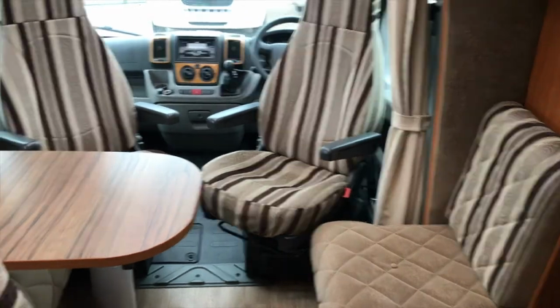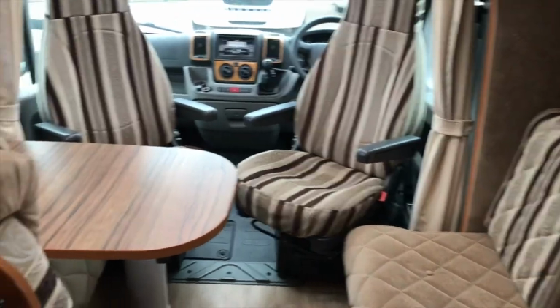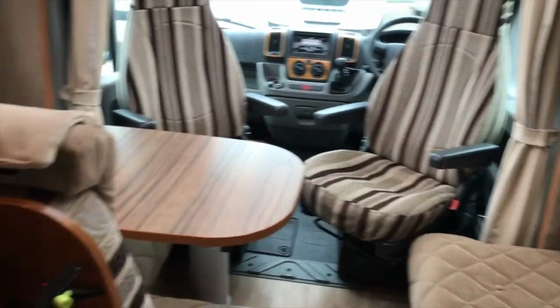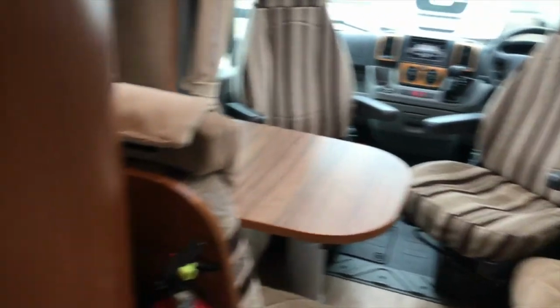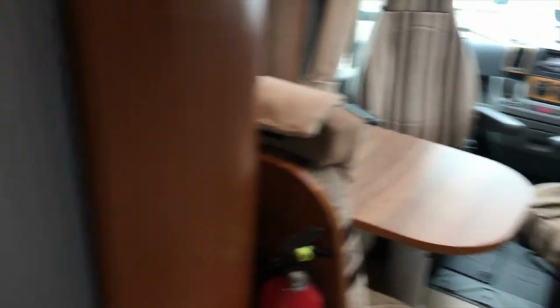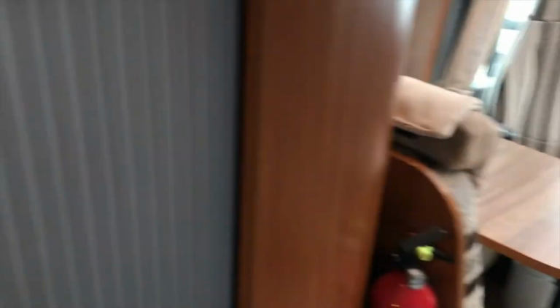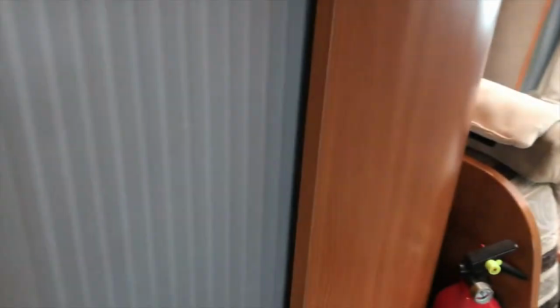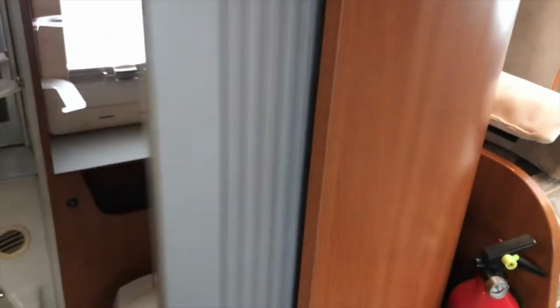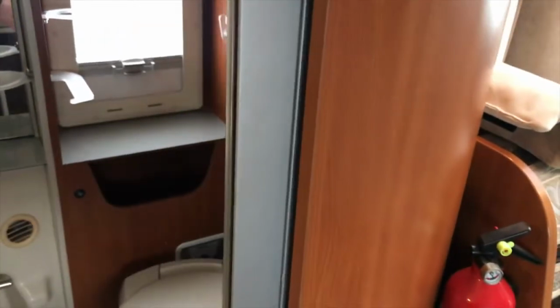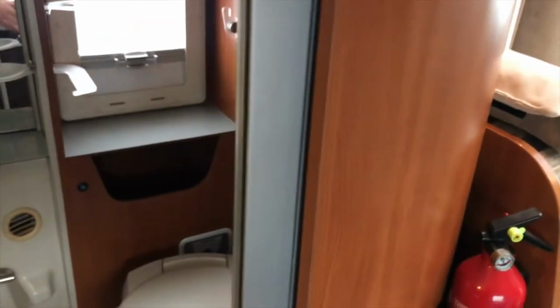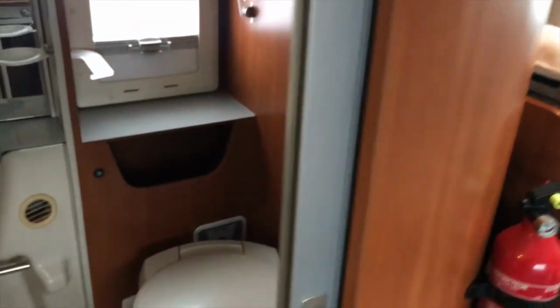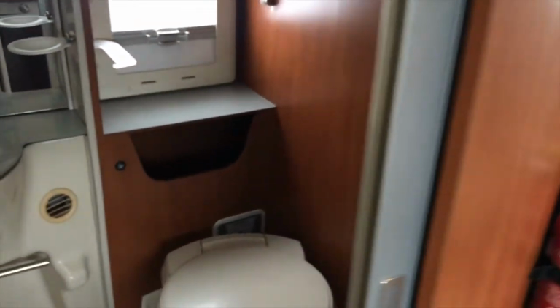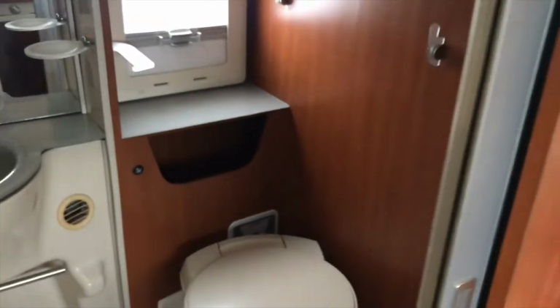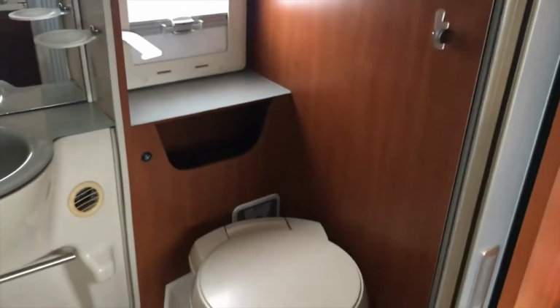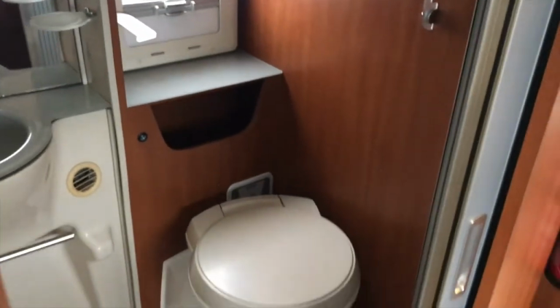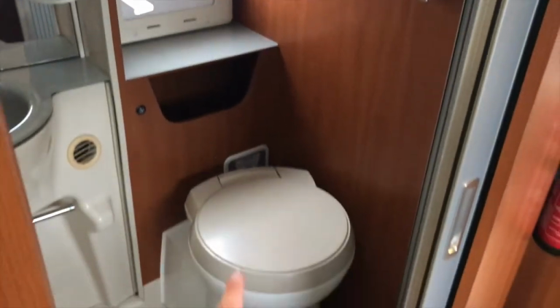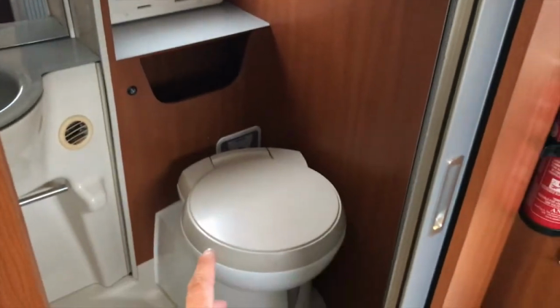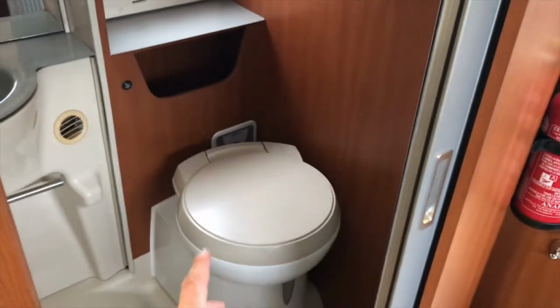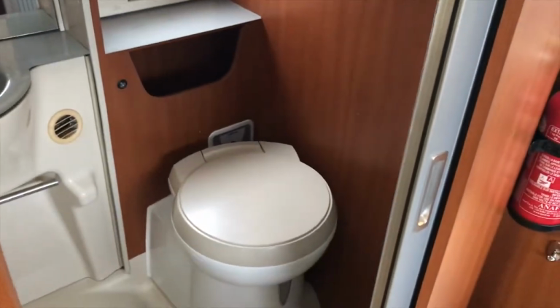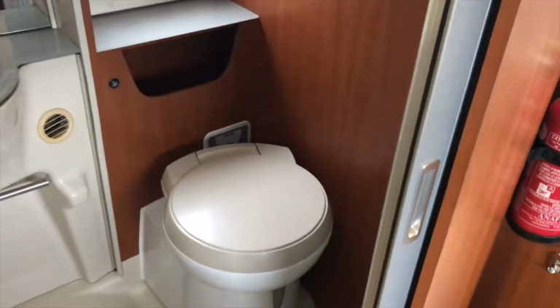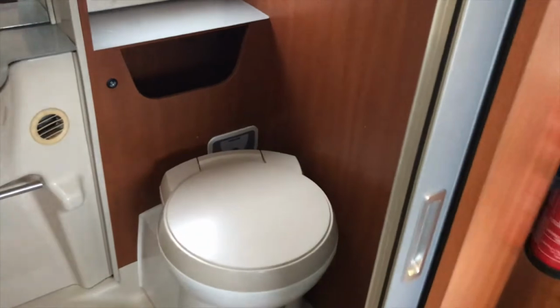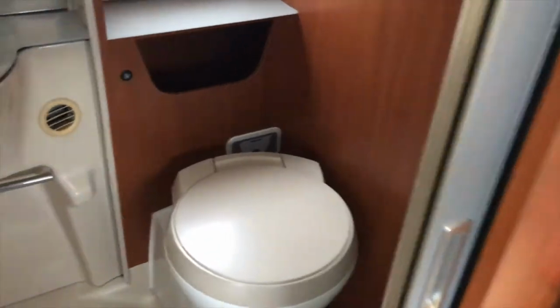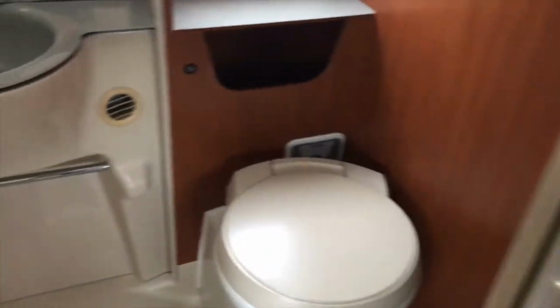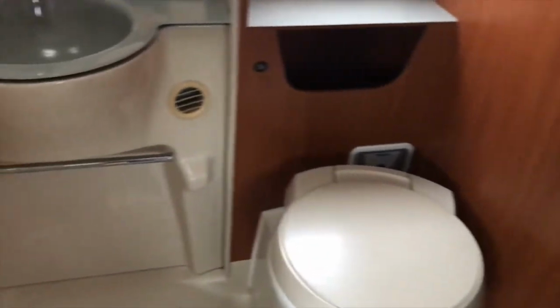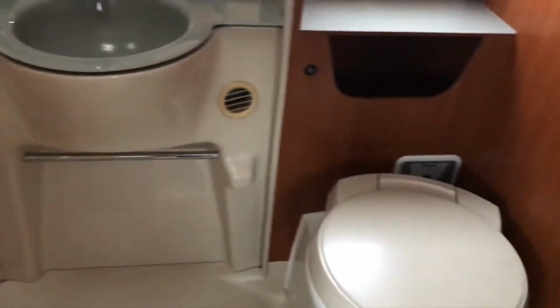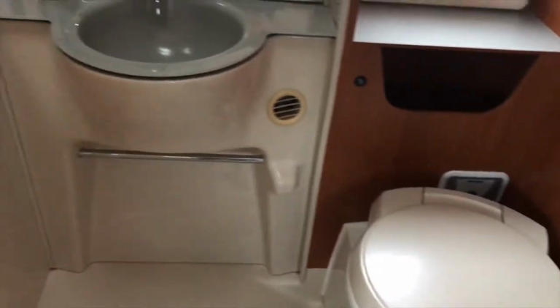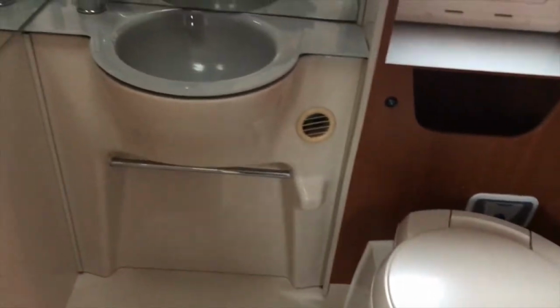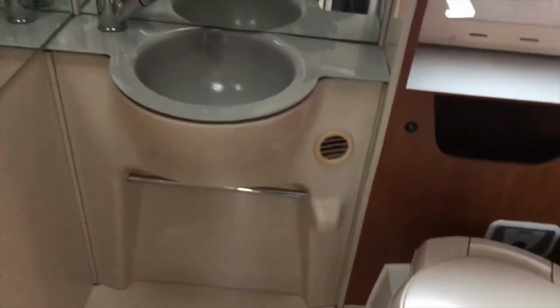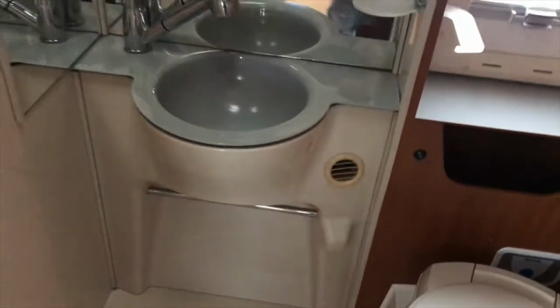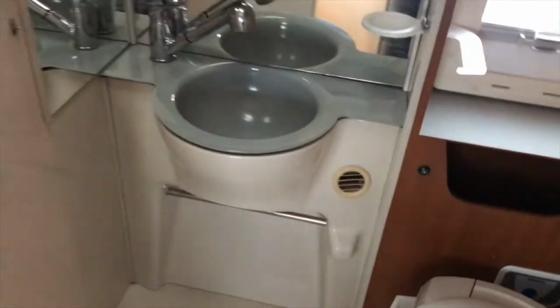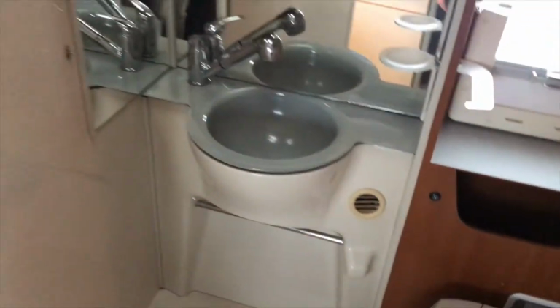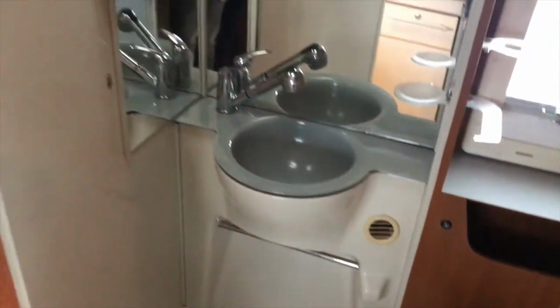Moving to the bathroom: there's a swivel-round cassette toilet, a sink, and a large mirror as well.